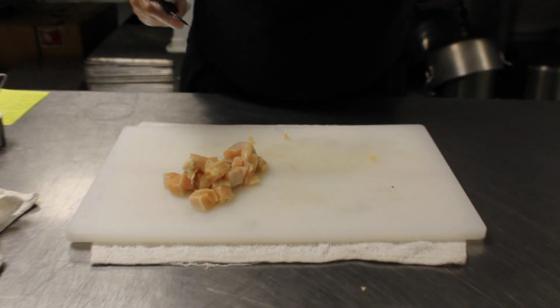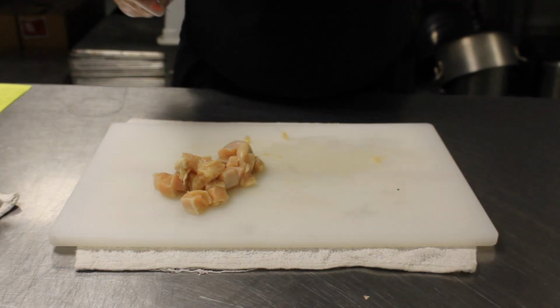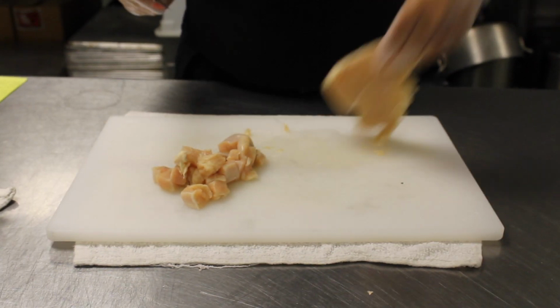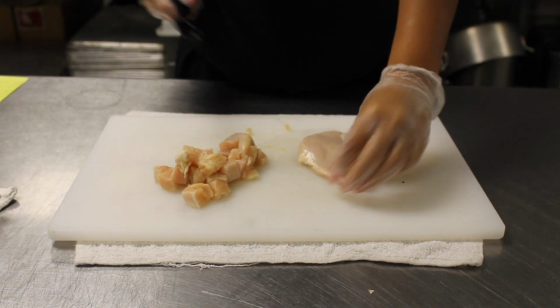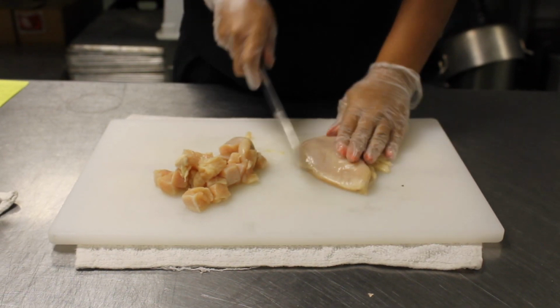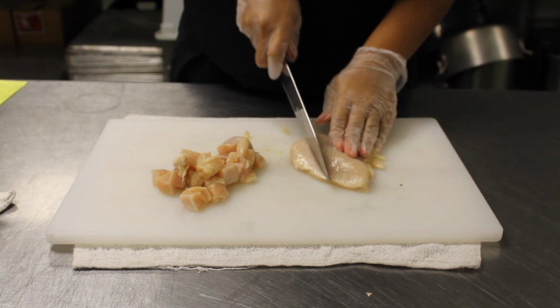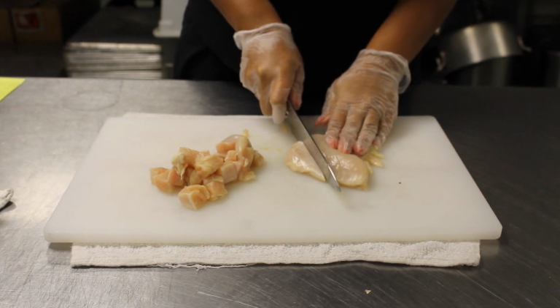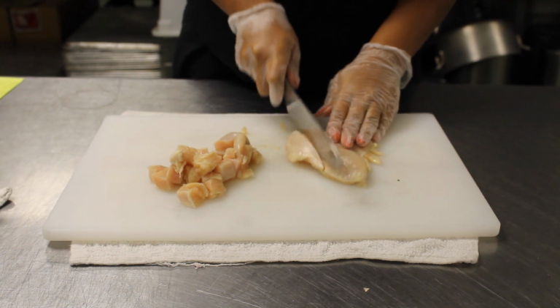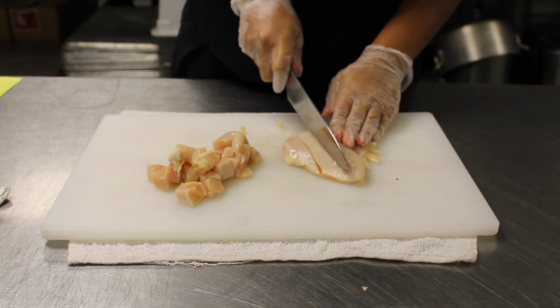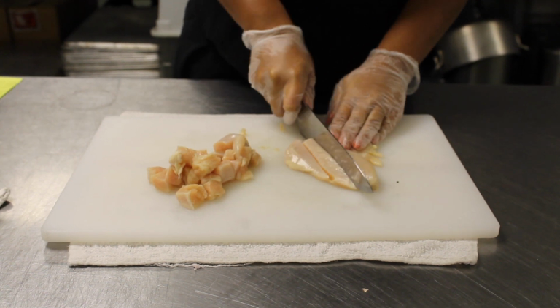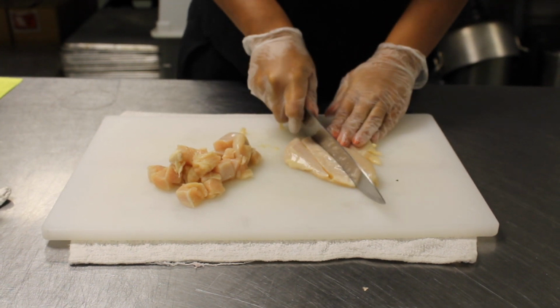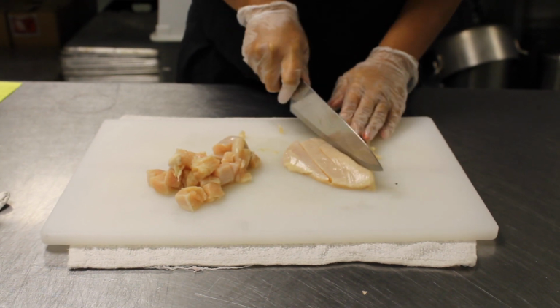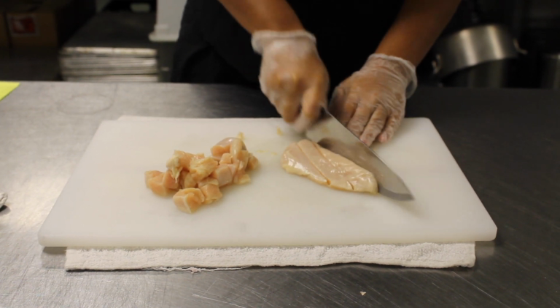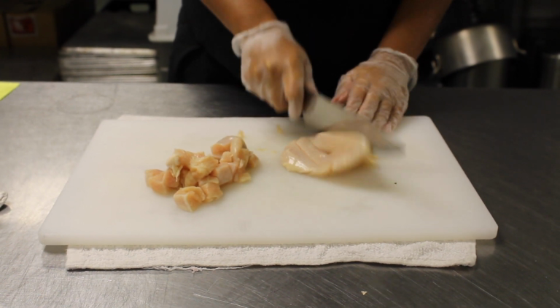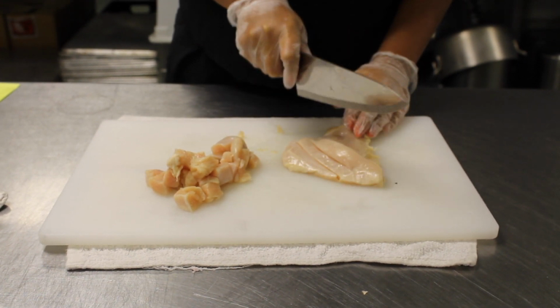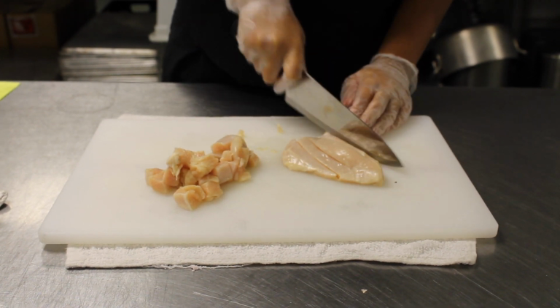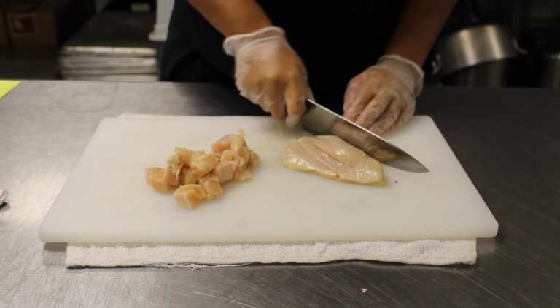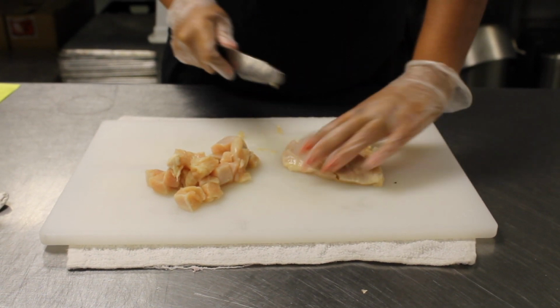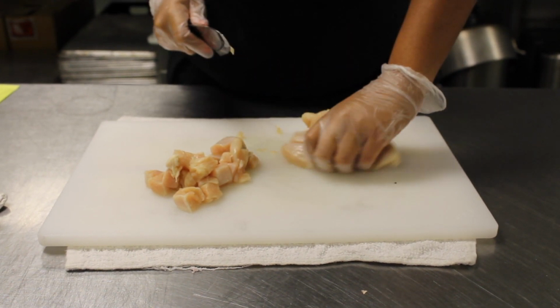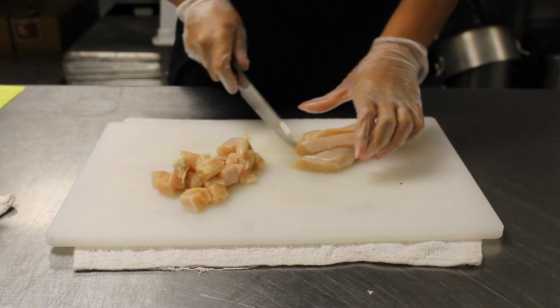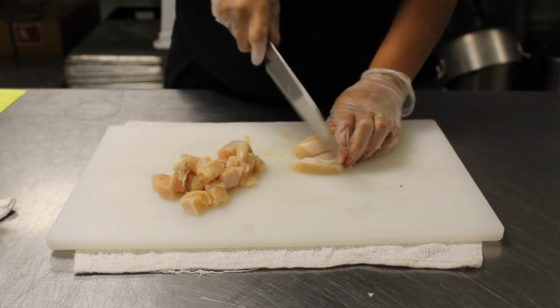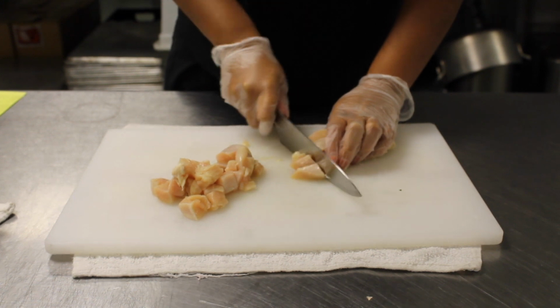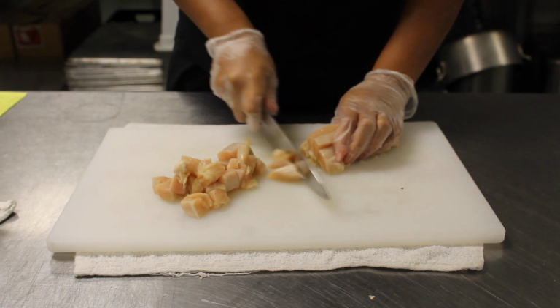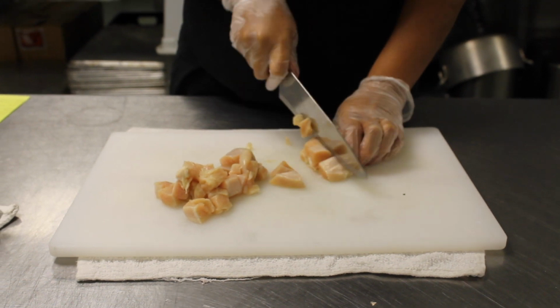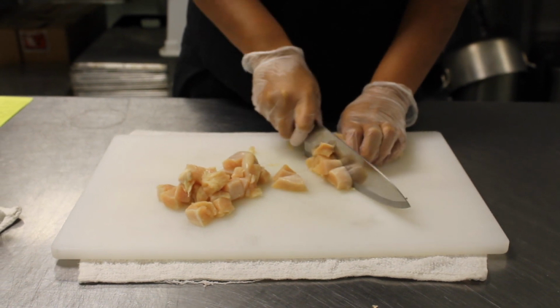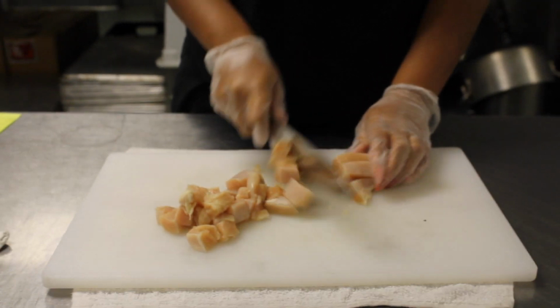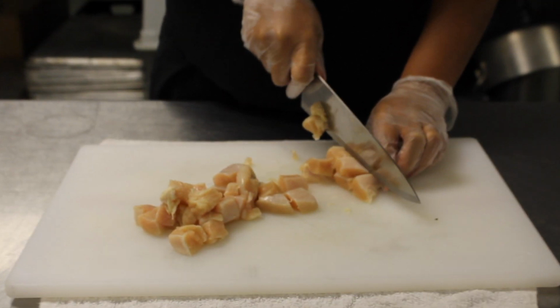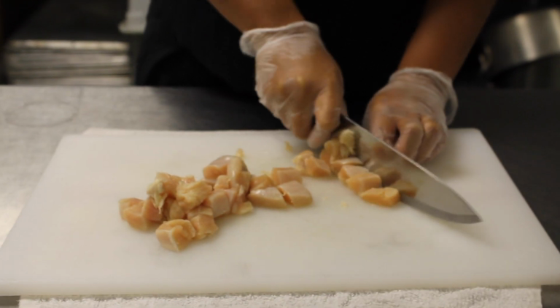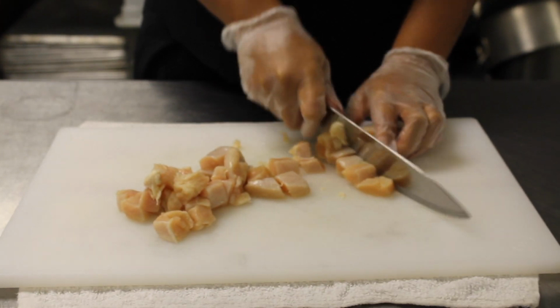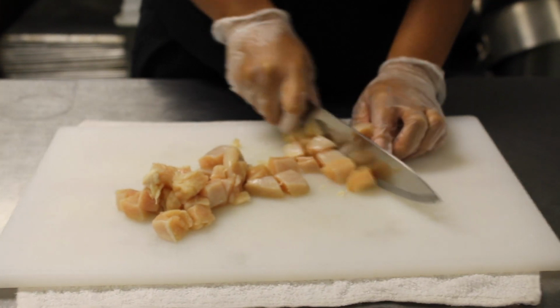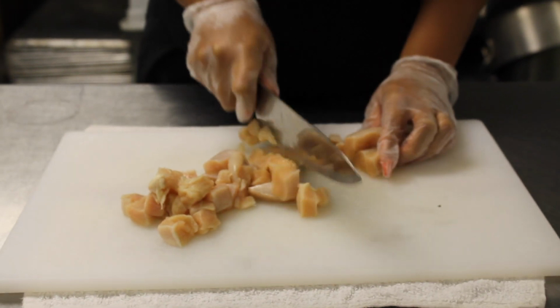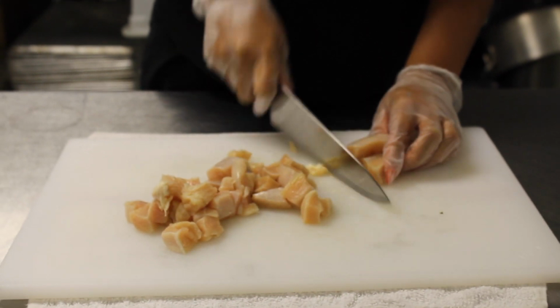Next, you want to take your chicken breasts and cut them into cube-like pieces so that they're easier to eat, like so. Make sure you take off the excess fat parts on the outside of the chicken breast, because you don't want to eat that.